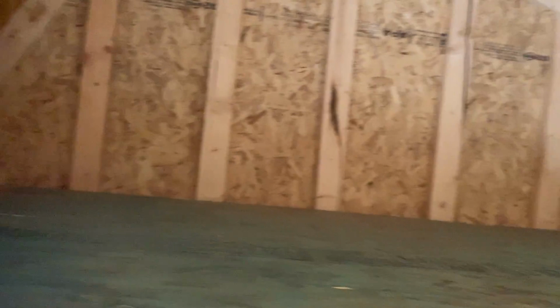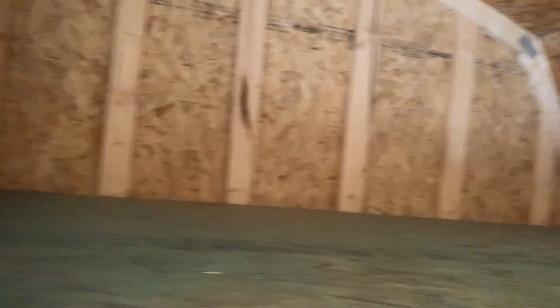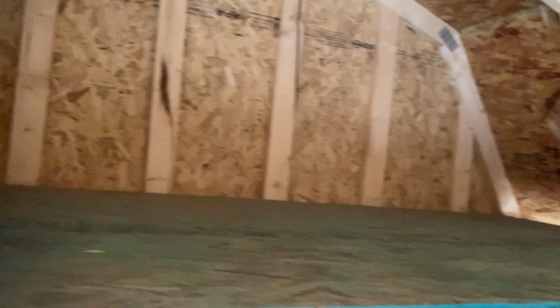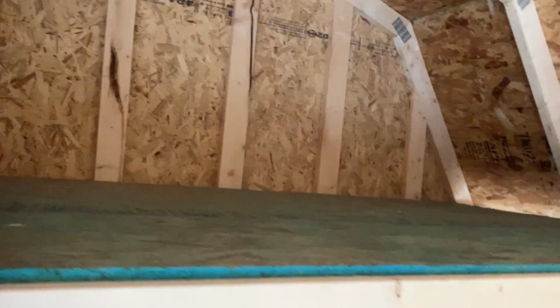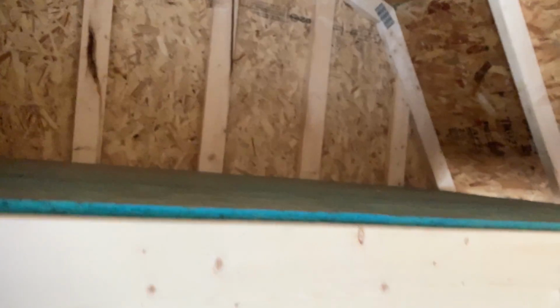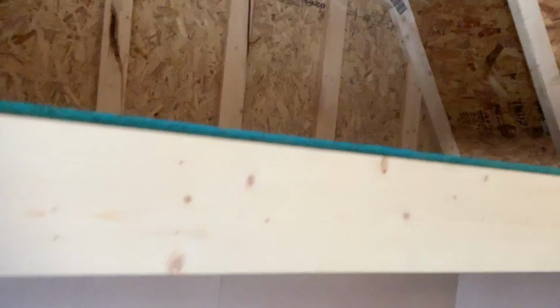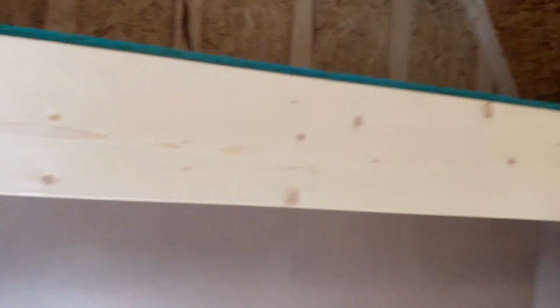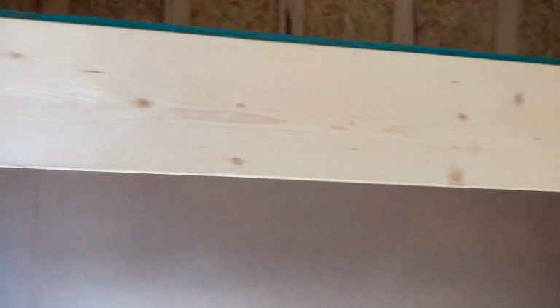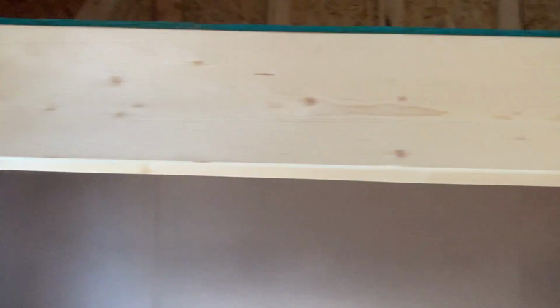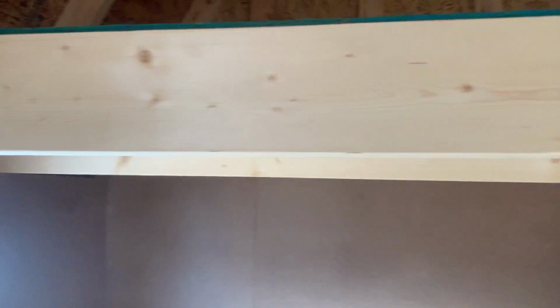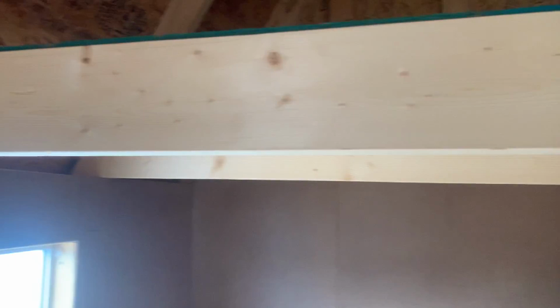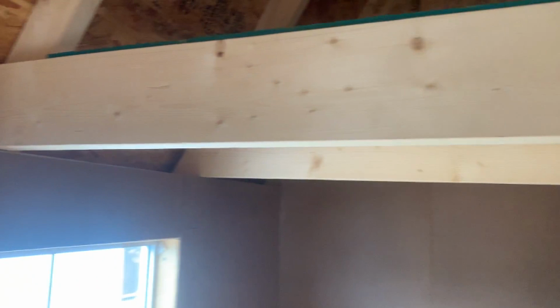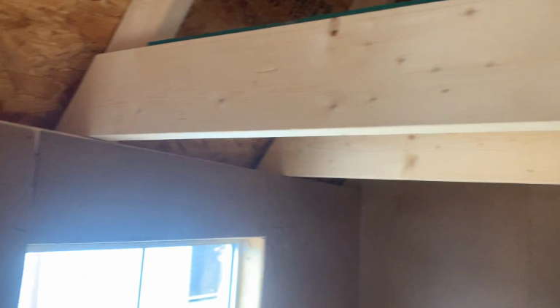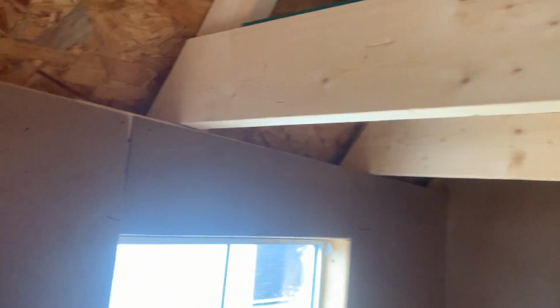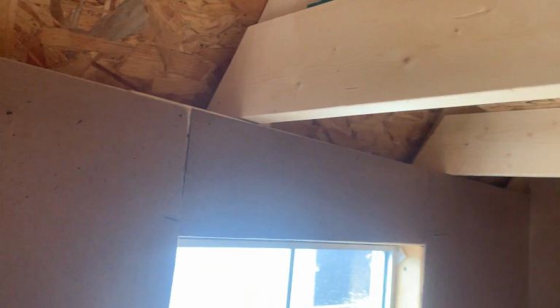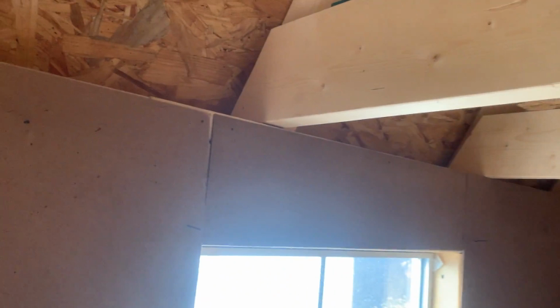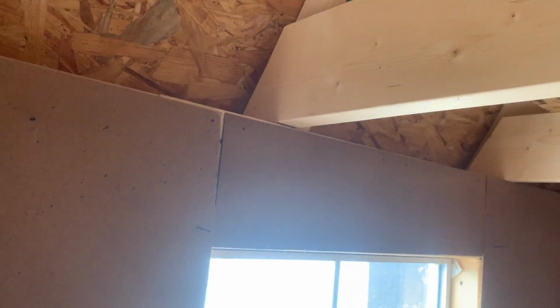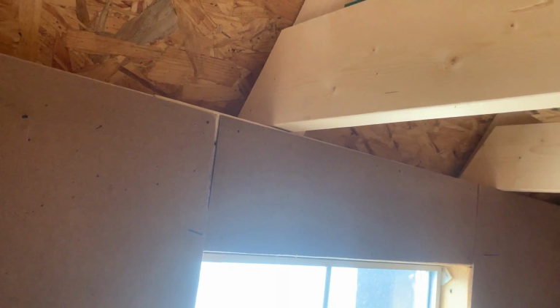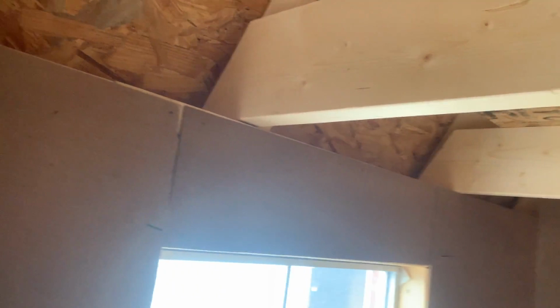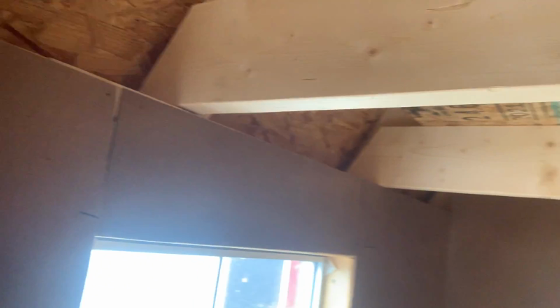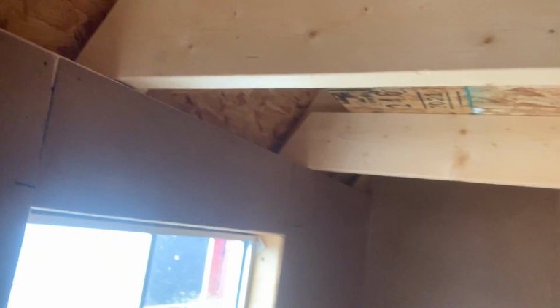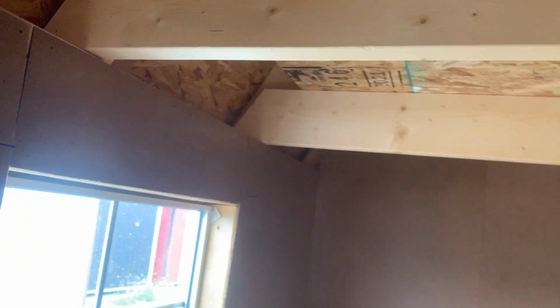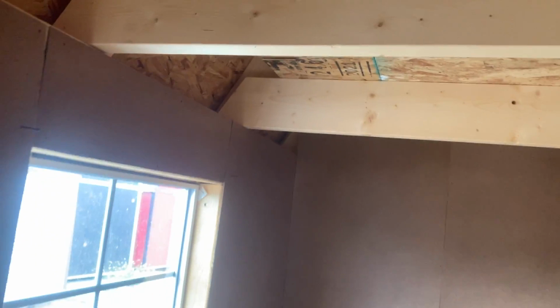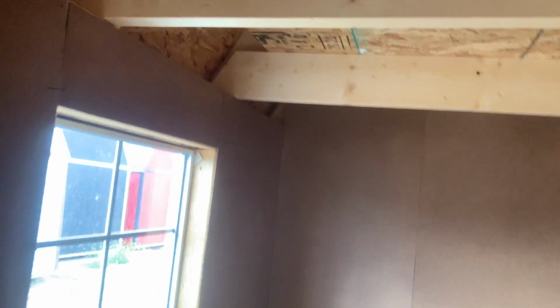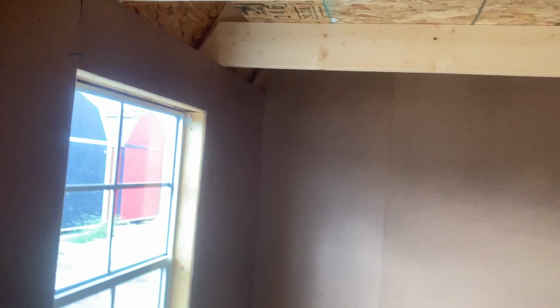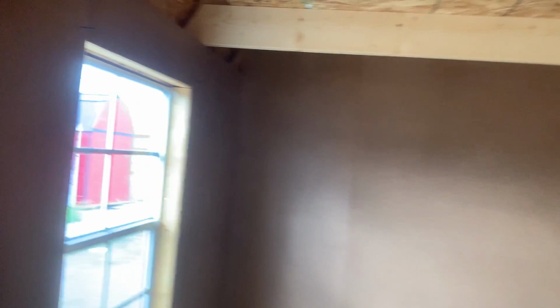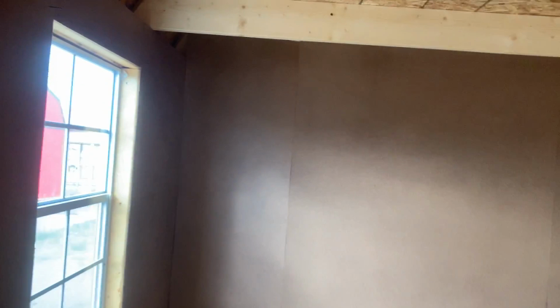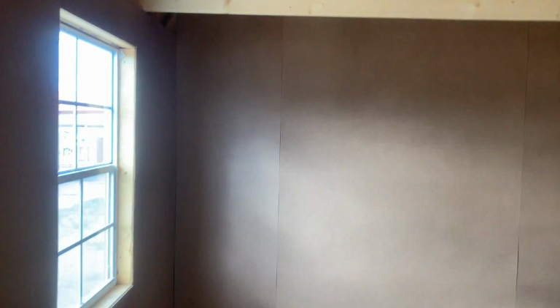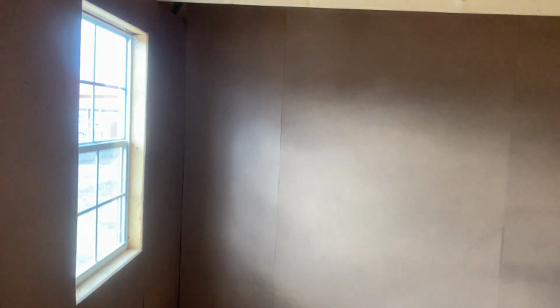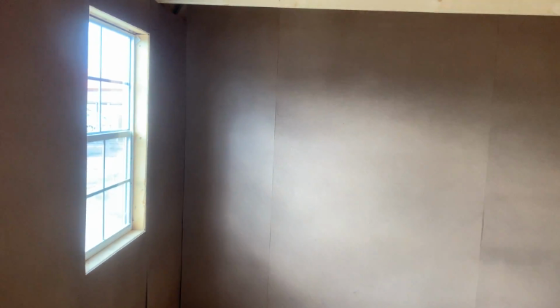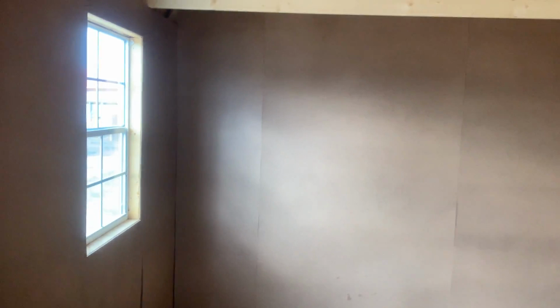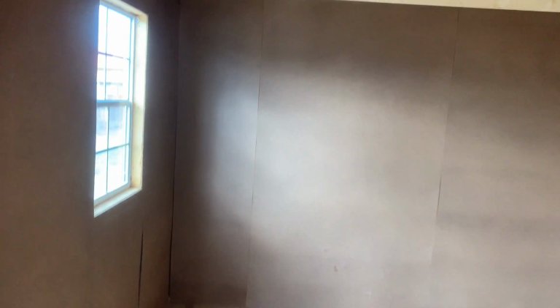Underneath the loft, the bottom of the two by six is about six feet seven inches, so you wouldn't hit your head unless you're taller than that.